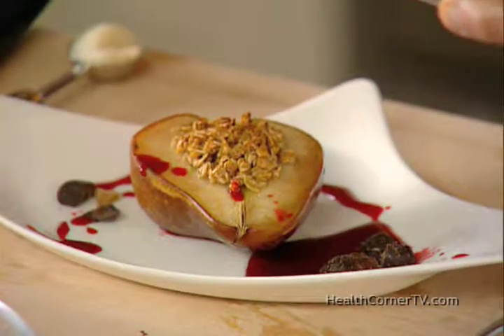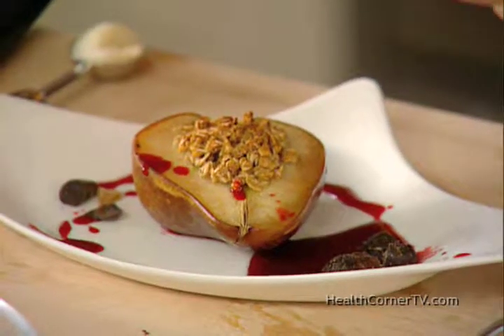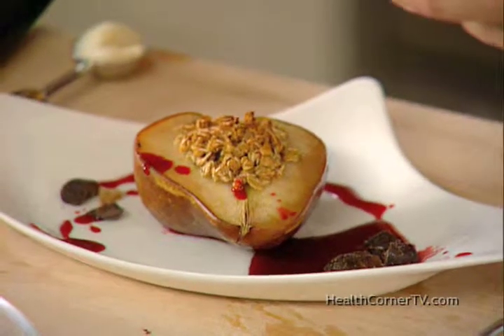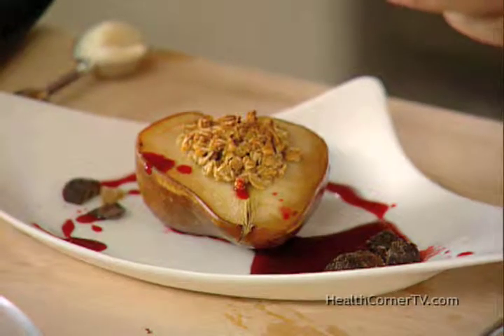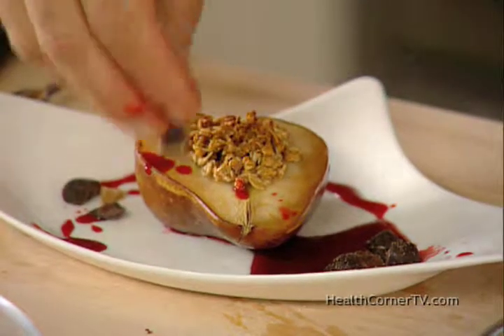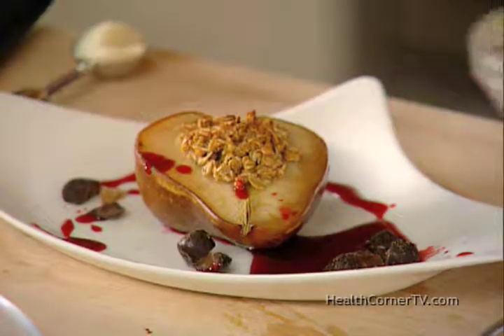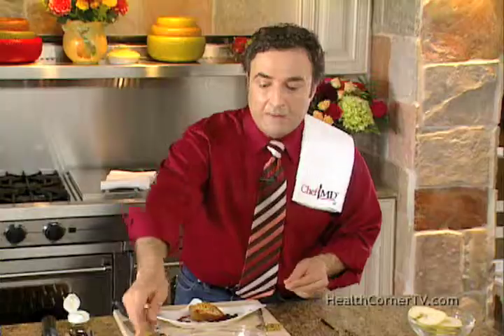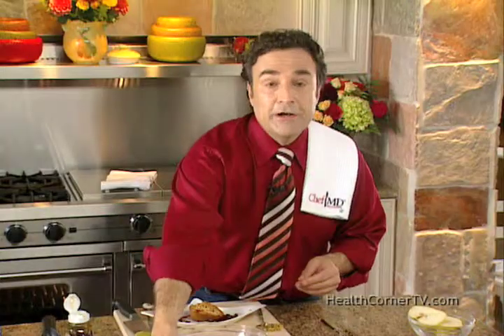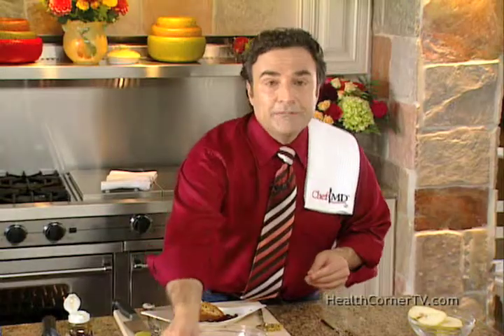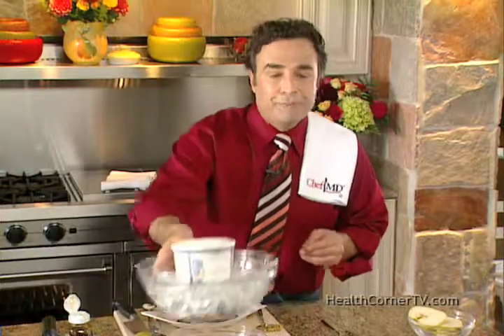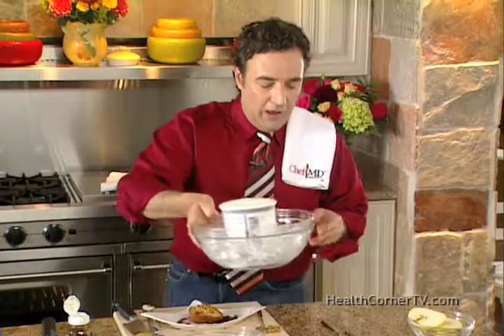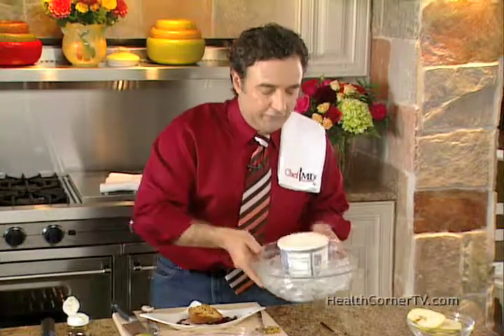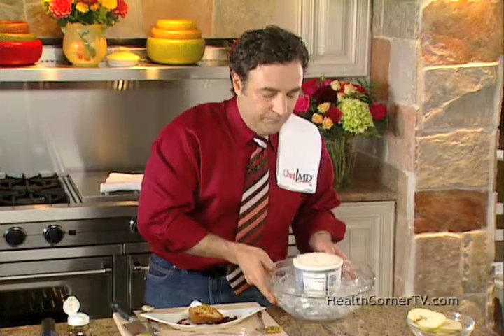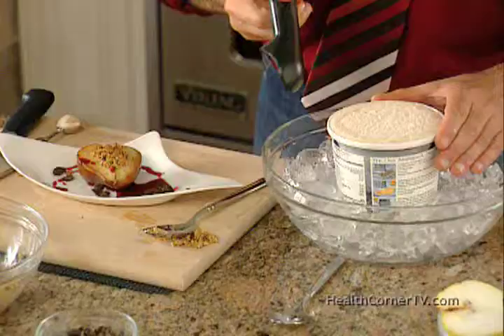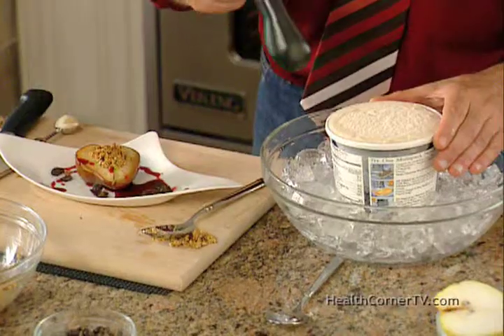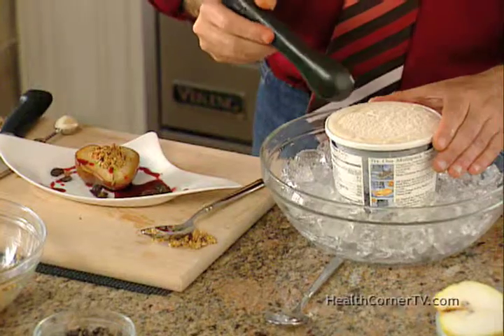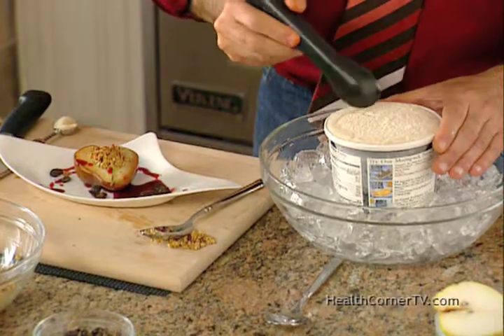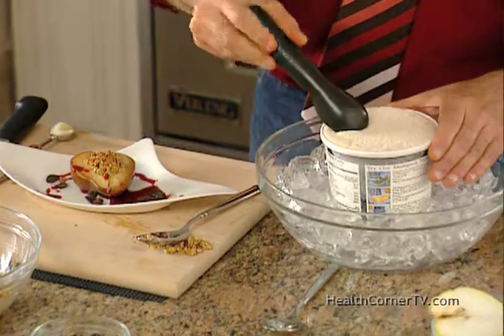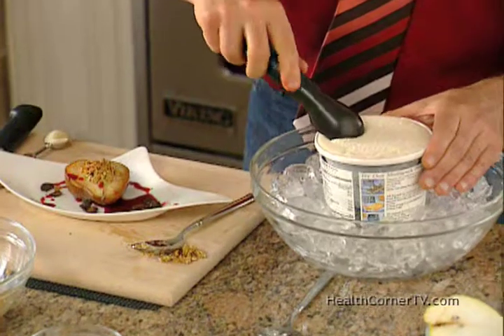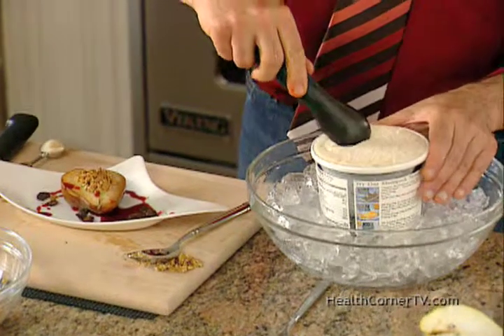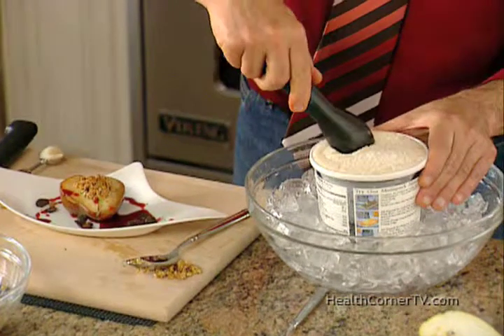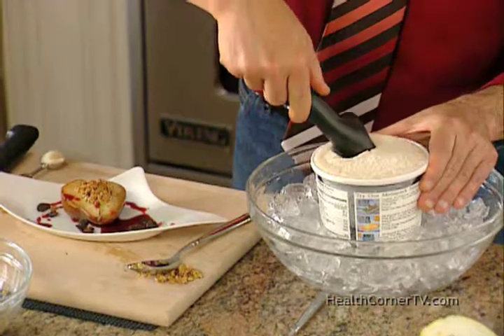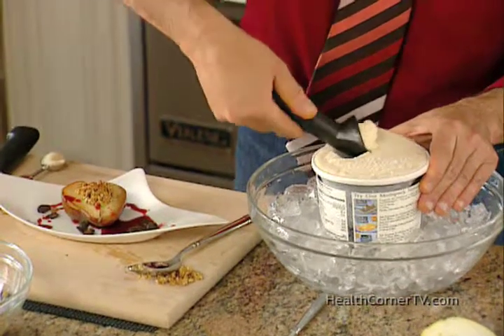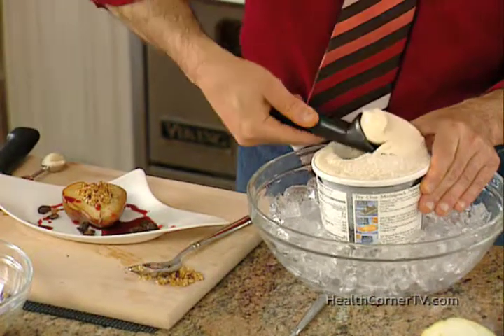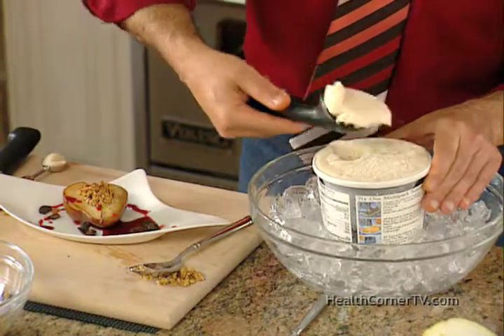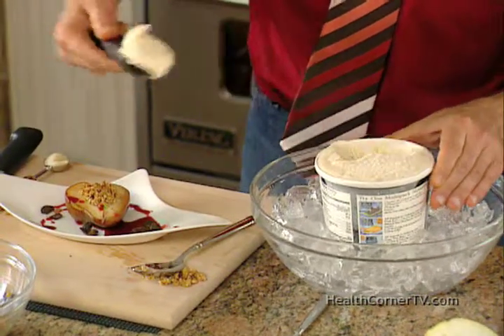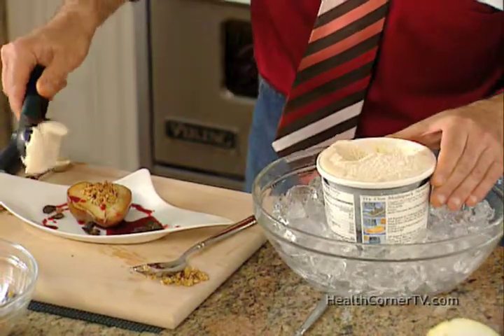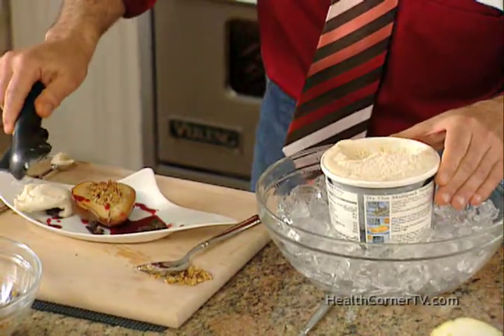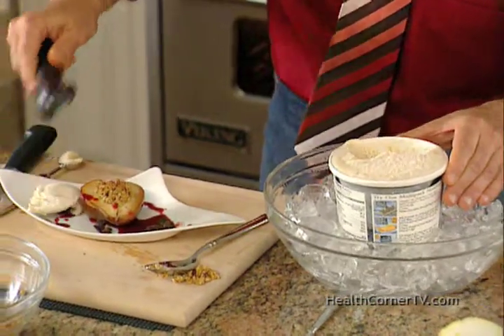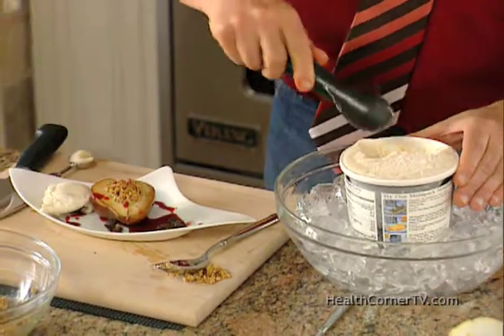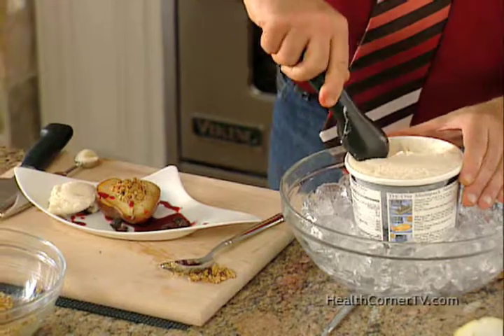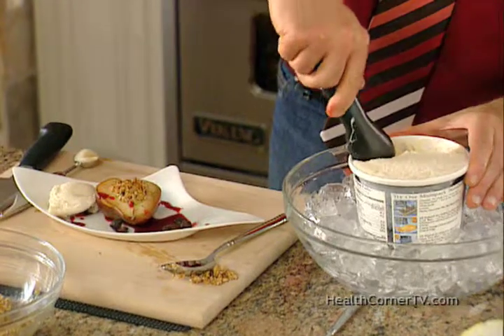Finally, some vanilla ice cream — soy ice cream, lower in sugar, higher in protein, and without all the saturated fat that regular ice cream has.